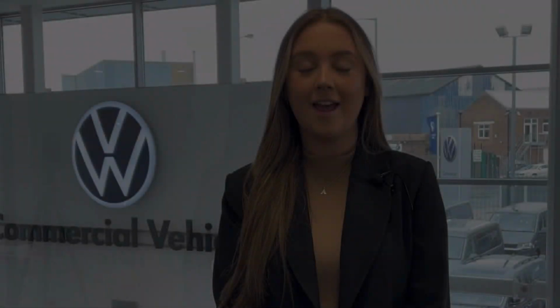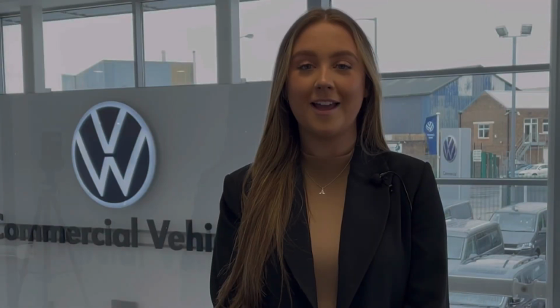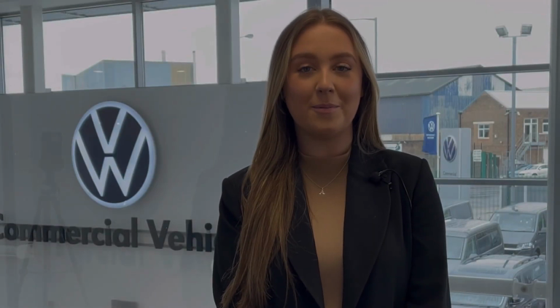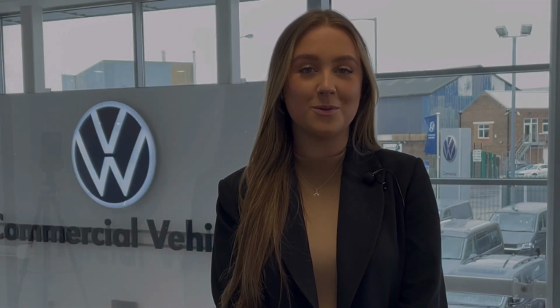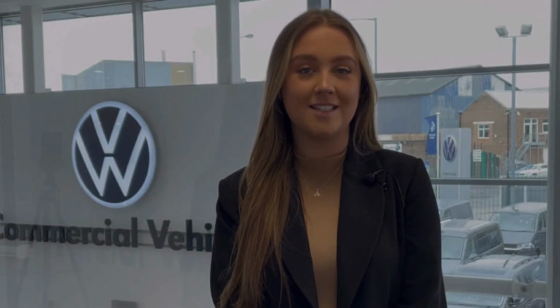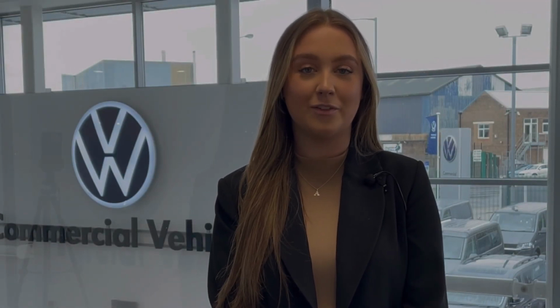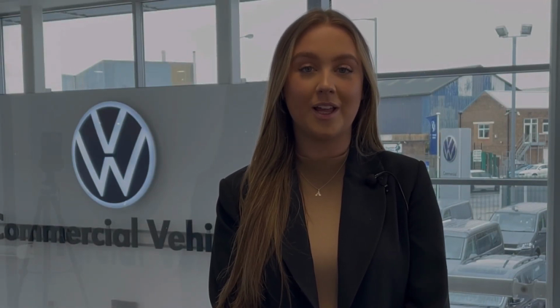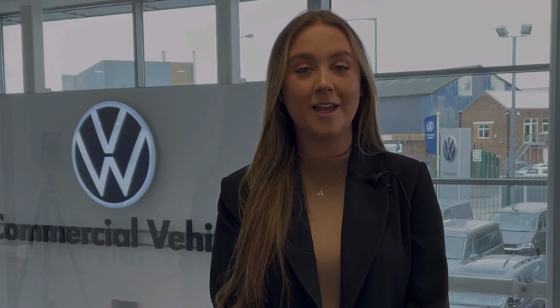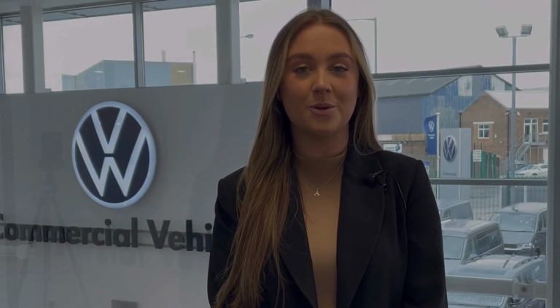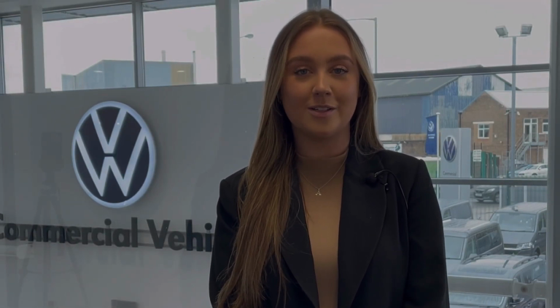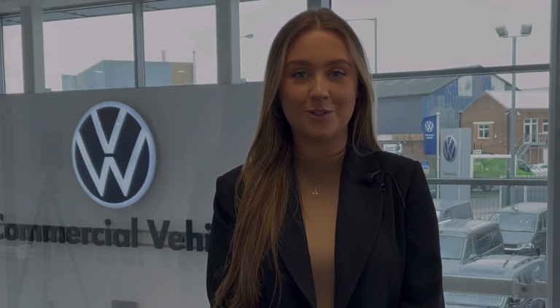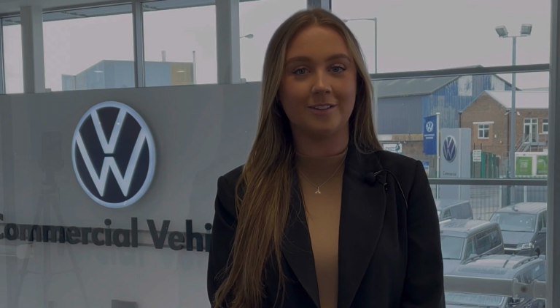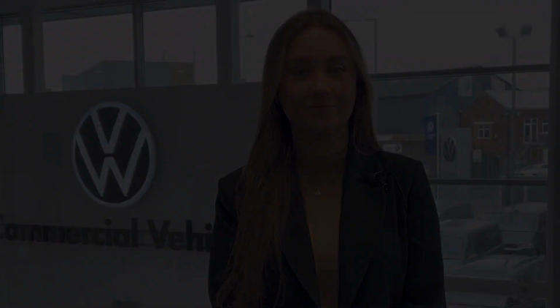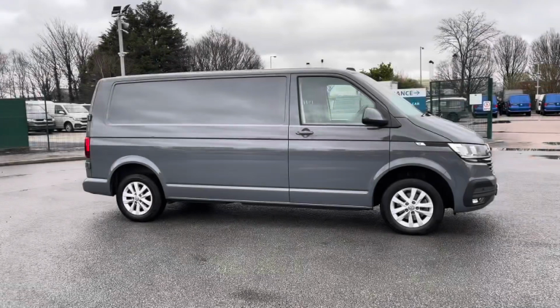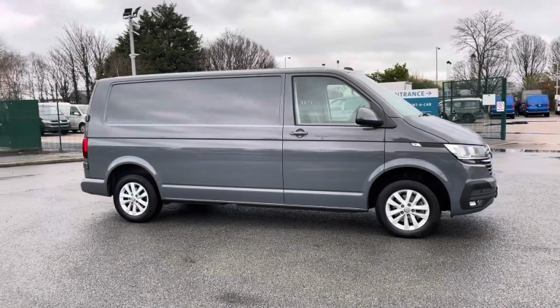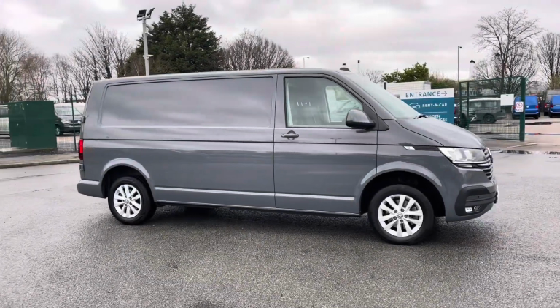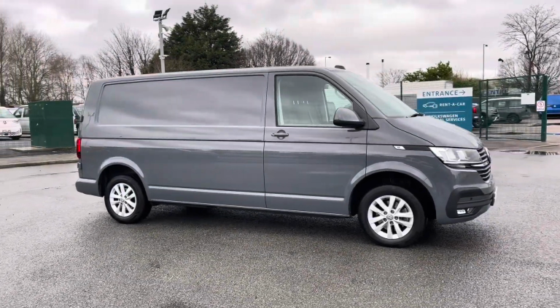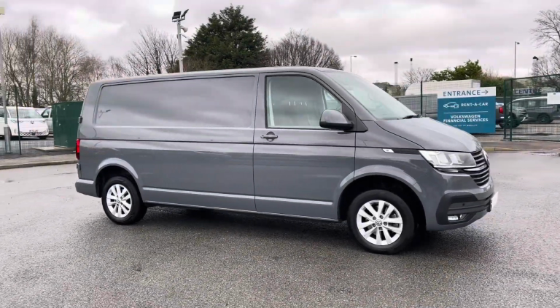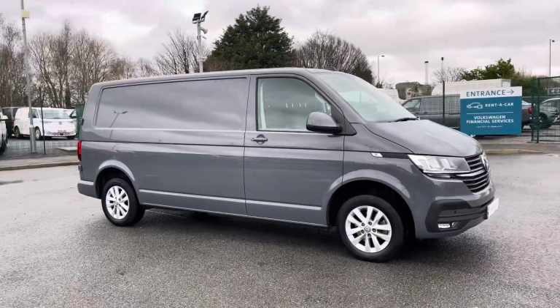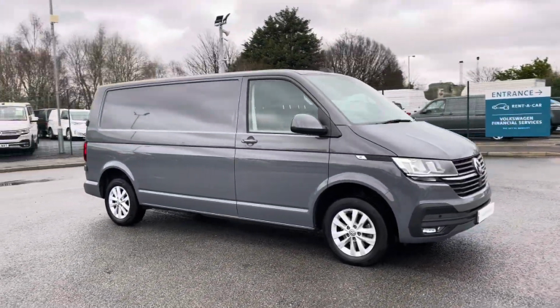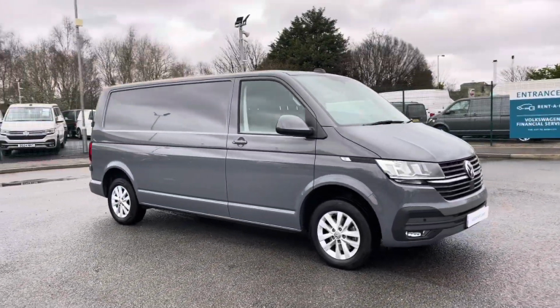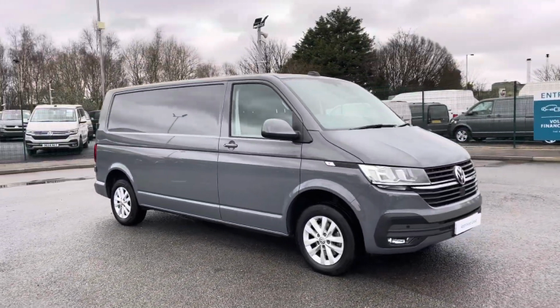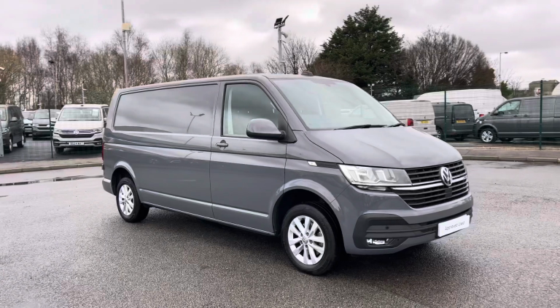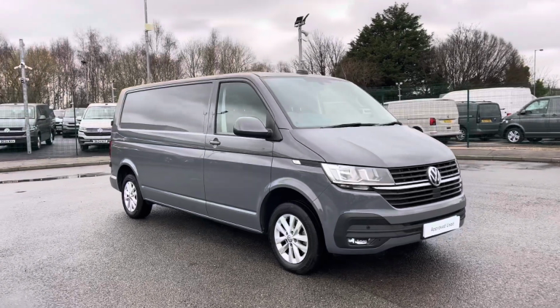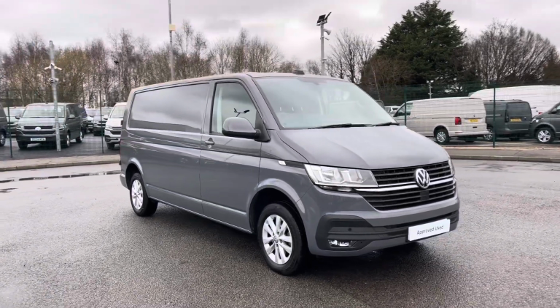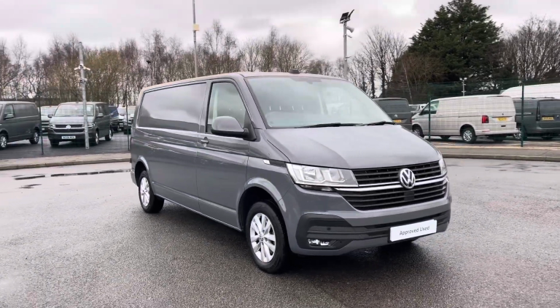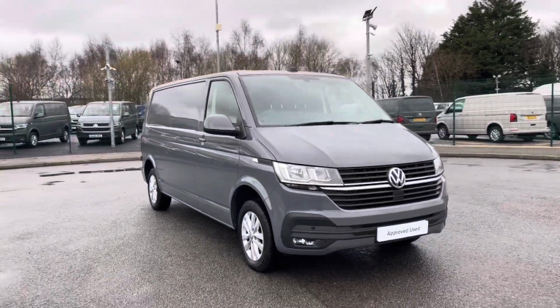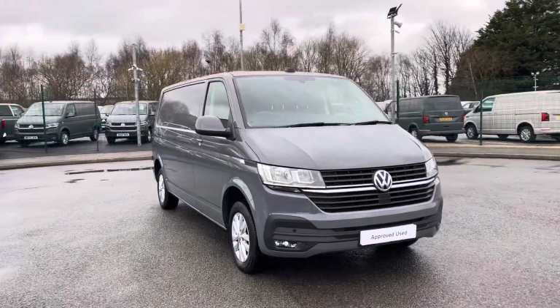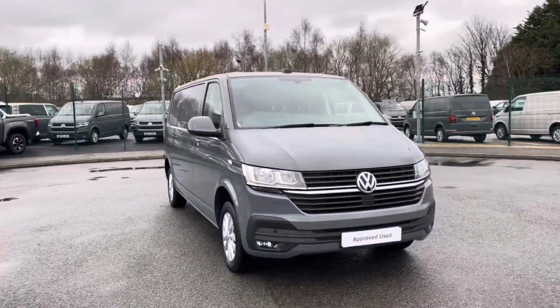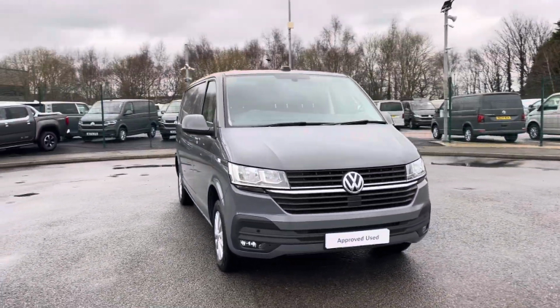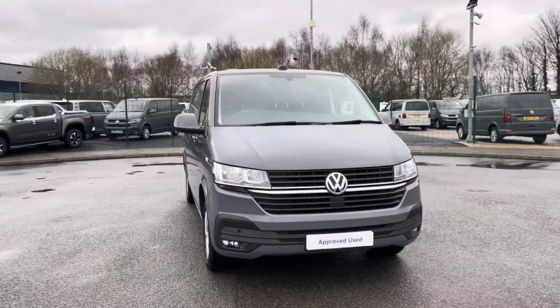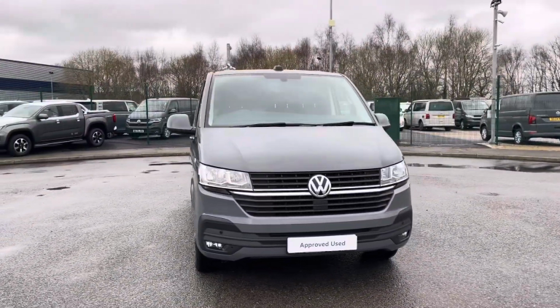Hi, I'm Abbey at the Volkswagen Van Centre in Liverpool, and today I'm going to be showing you round this approved used vehicle. Here we have this lovely Volkswagen Transporter T30 Panovan Highline, which comes as a long wheelbase vehicle, finished in that stunning pure grey paint.